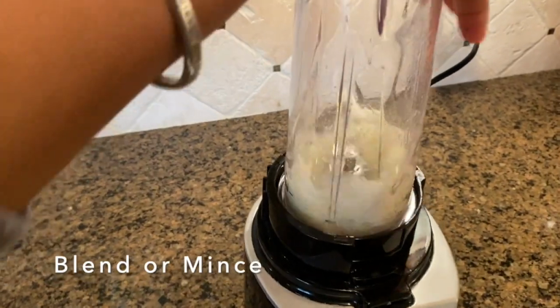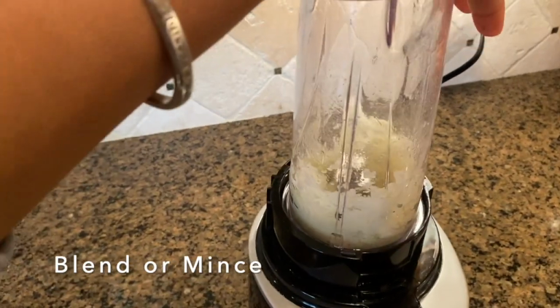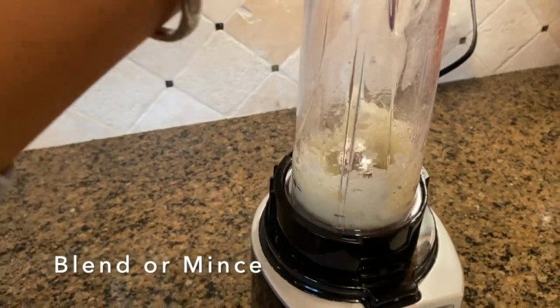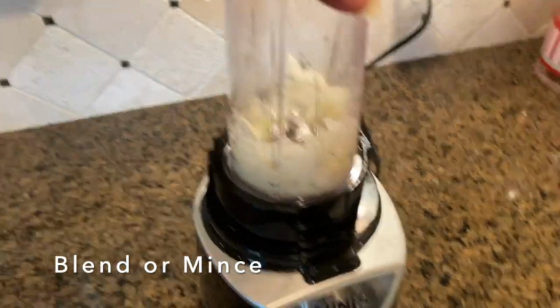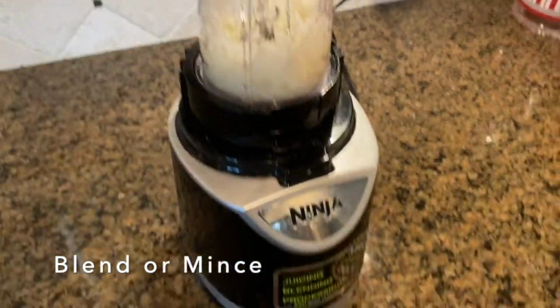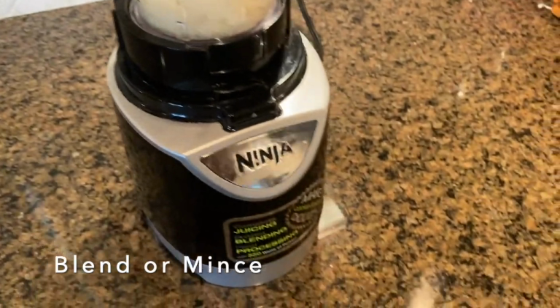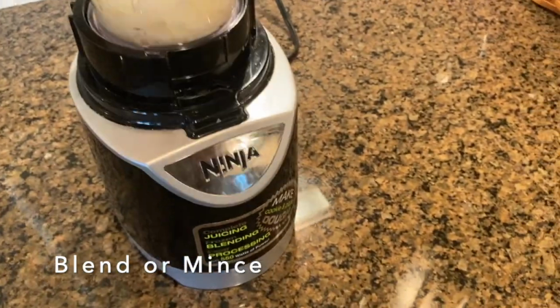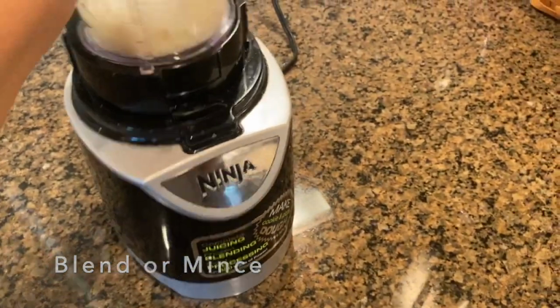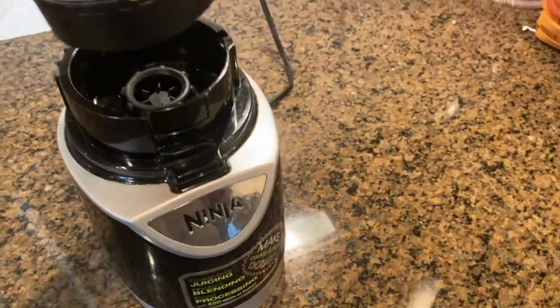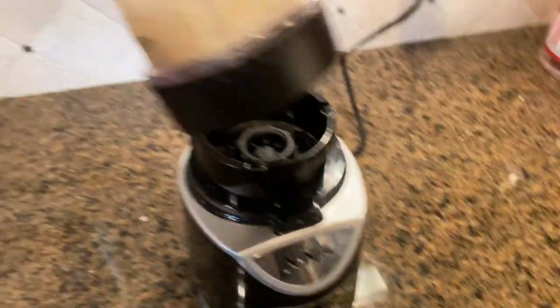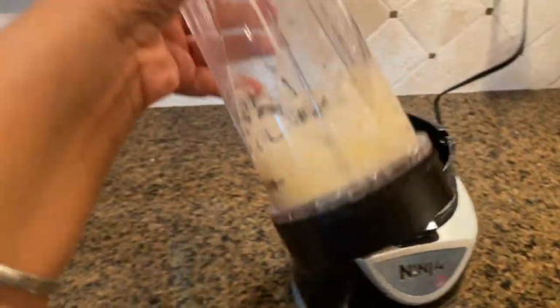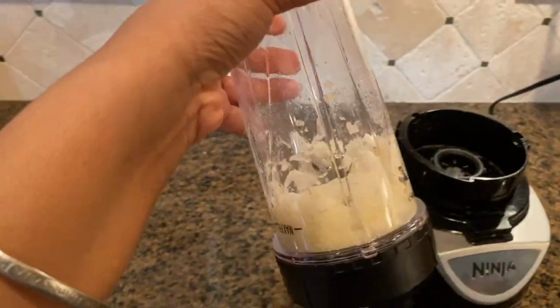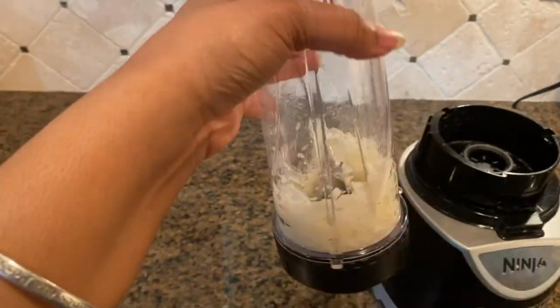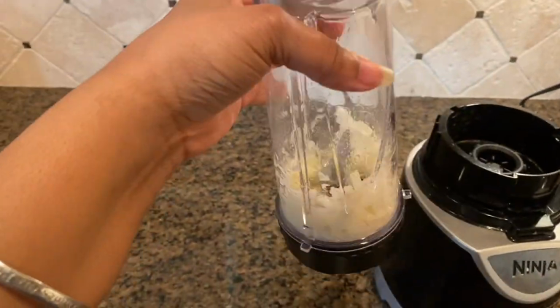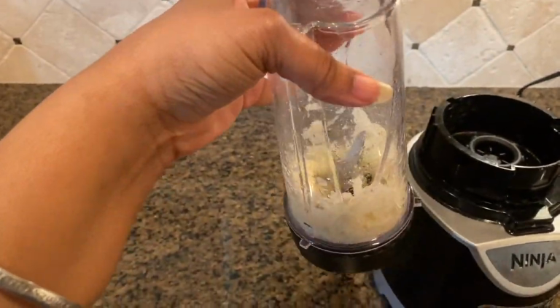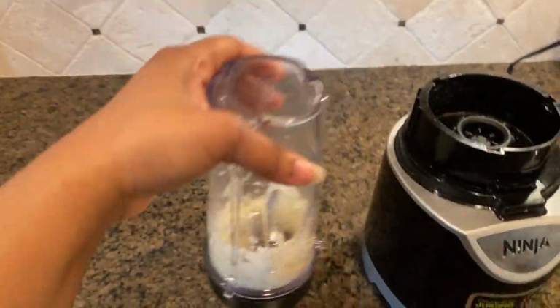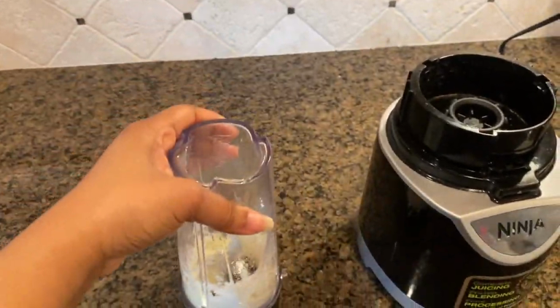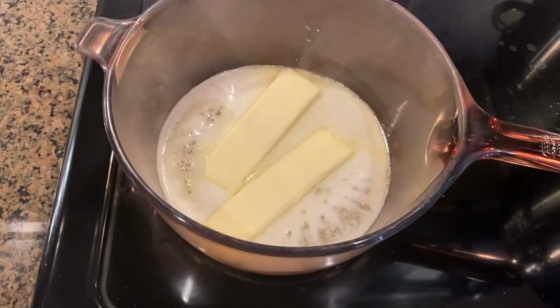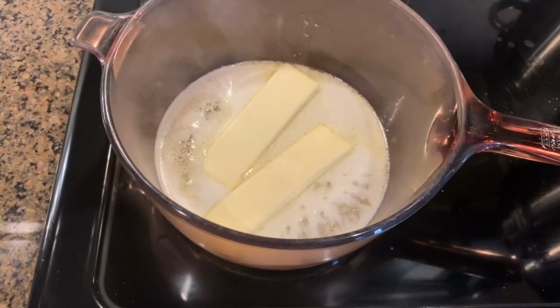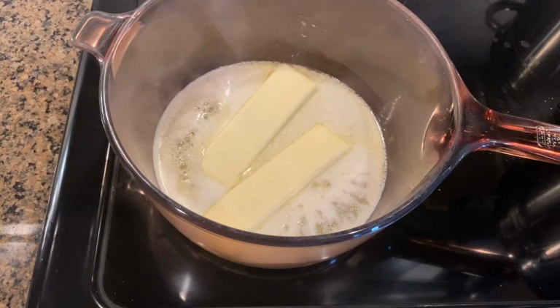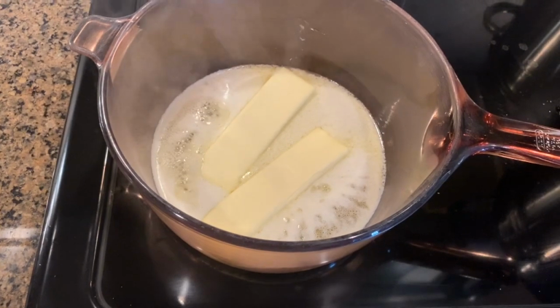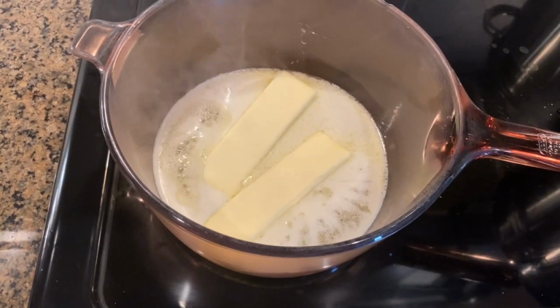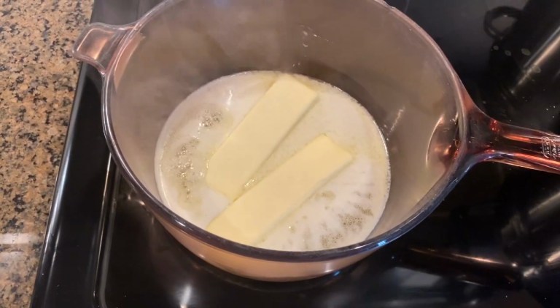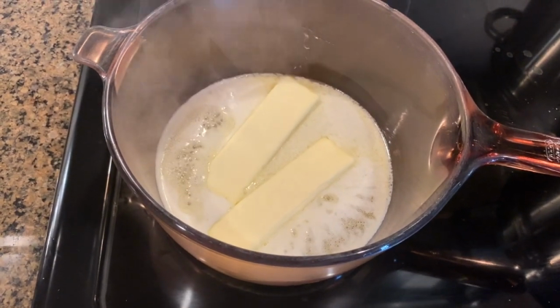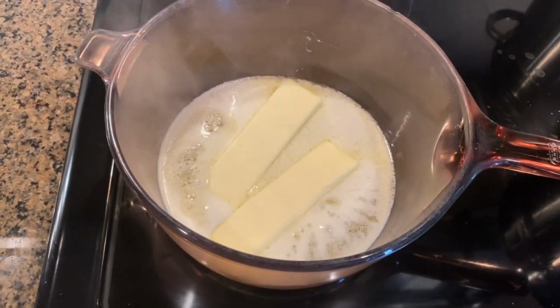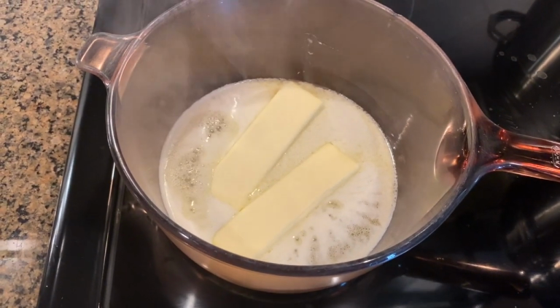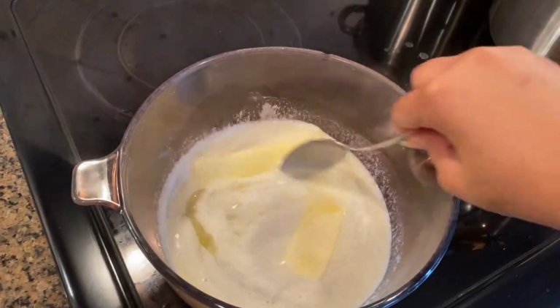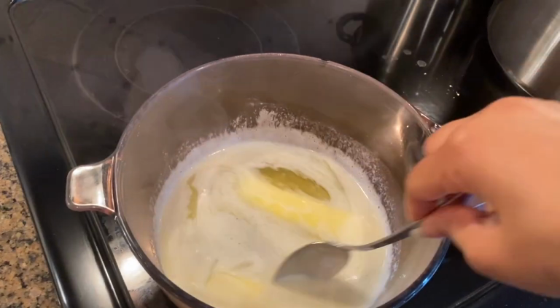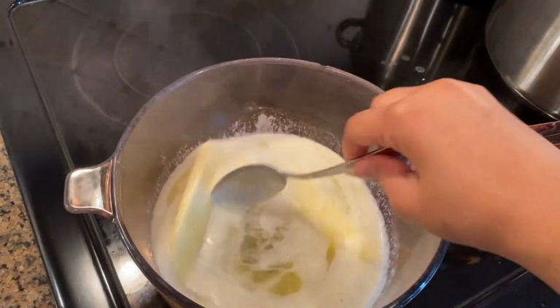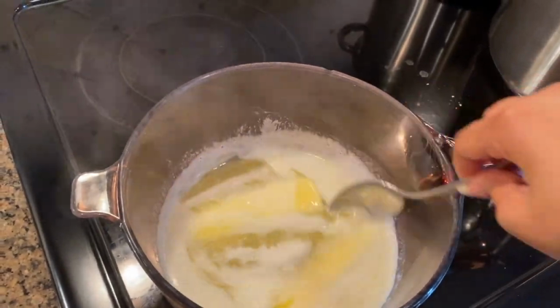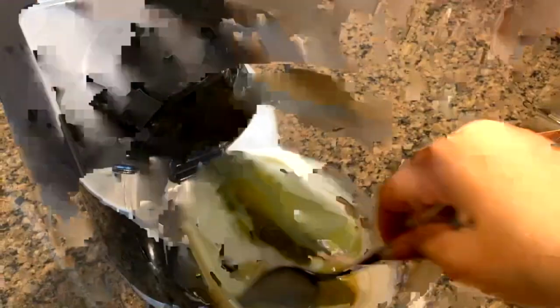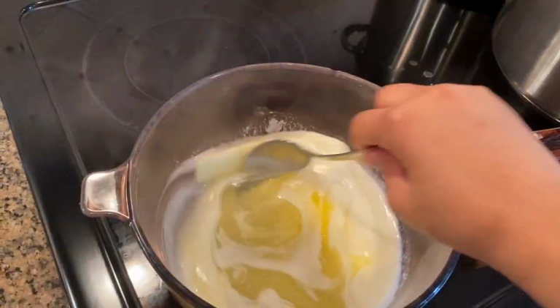I start by mincing or blending three cloves of garlic and half an onion. I love to use my blender to mince my vegetables because it's quick and it's easy, and that's how I like it.